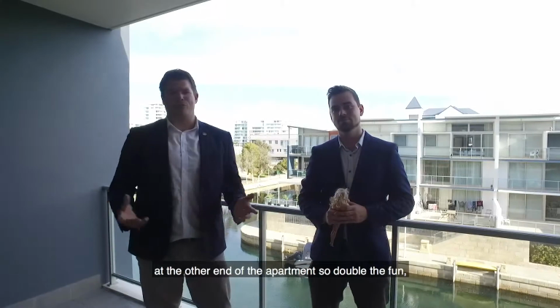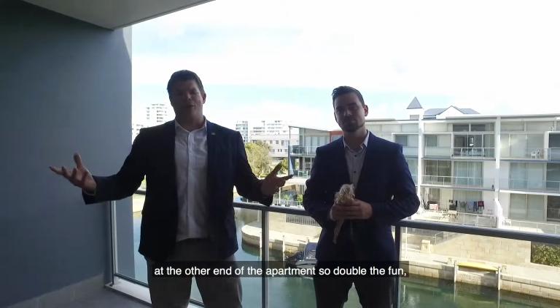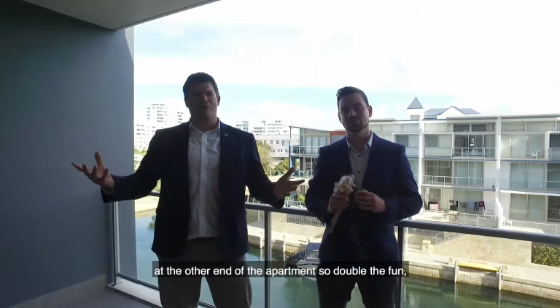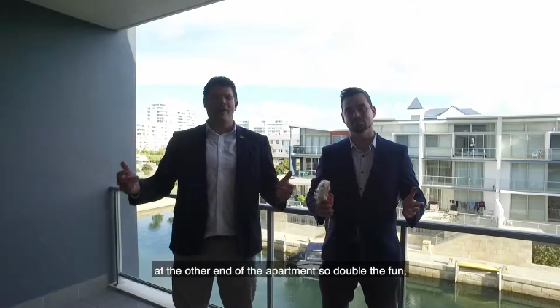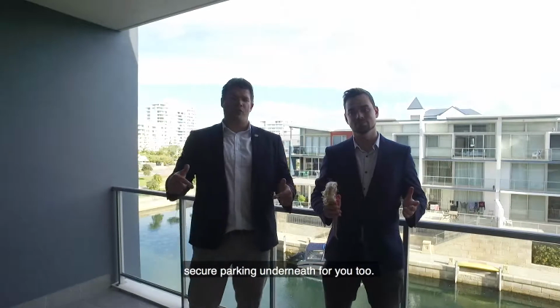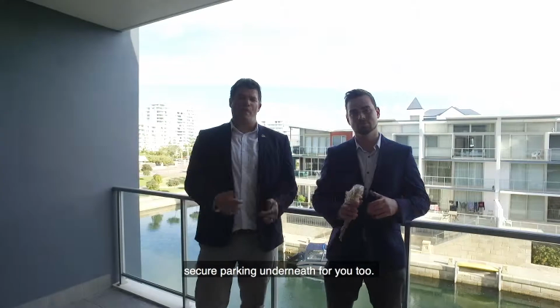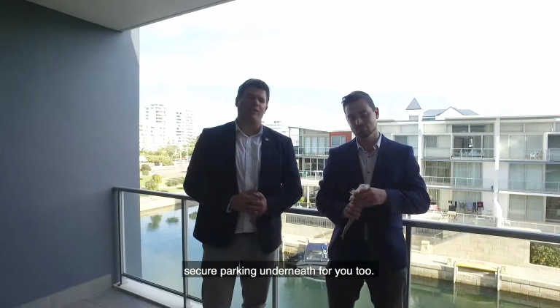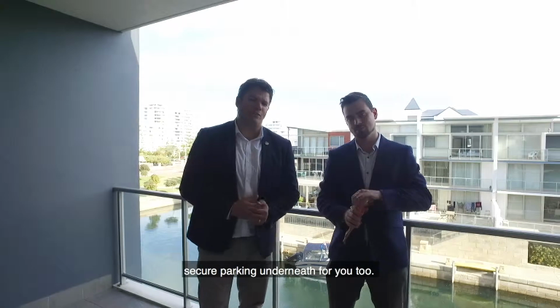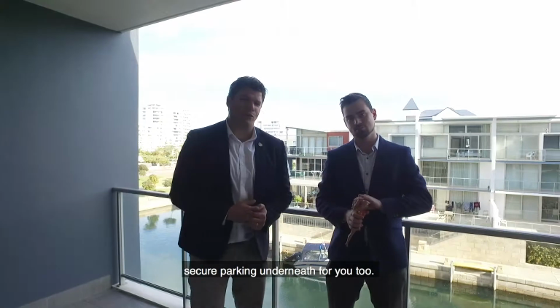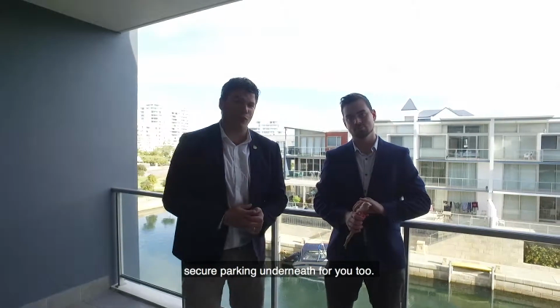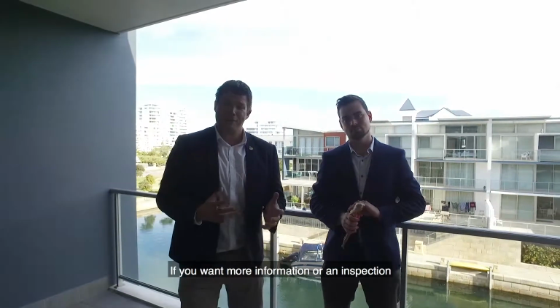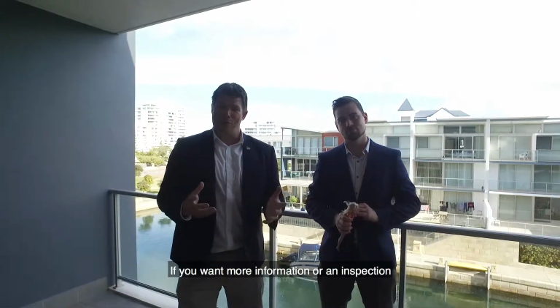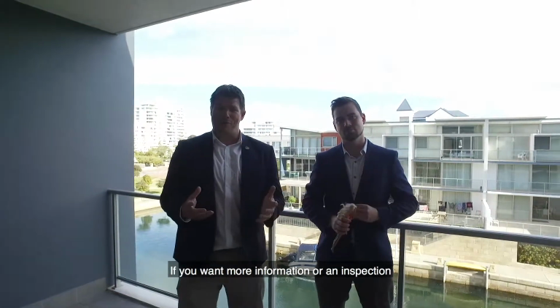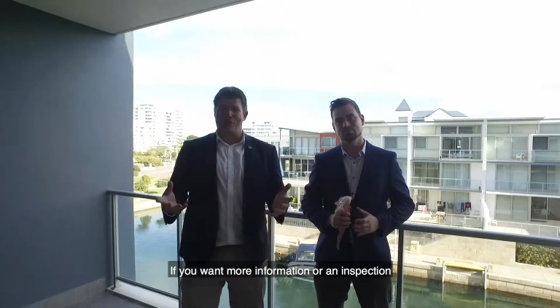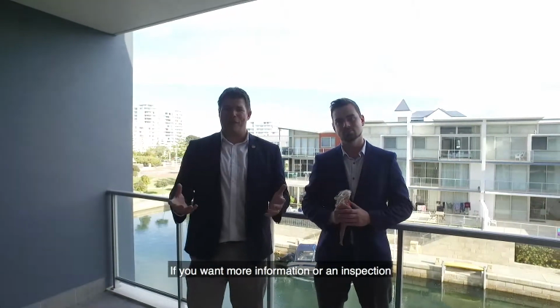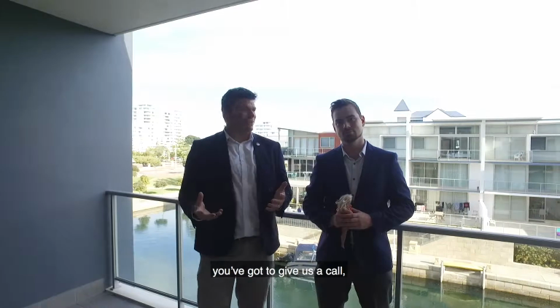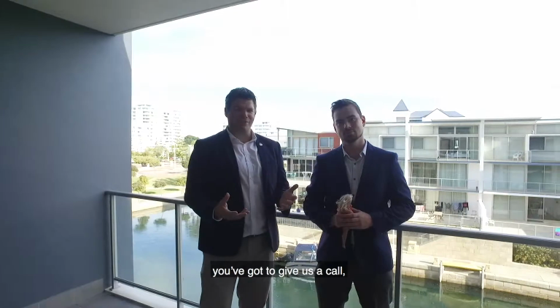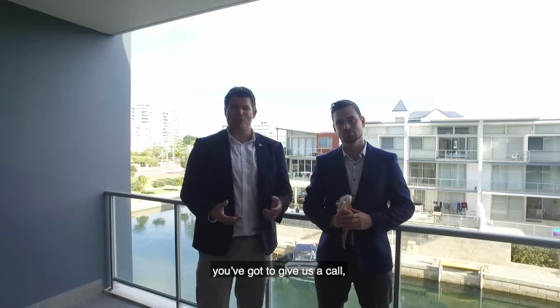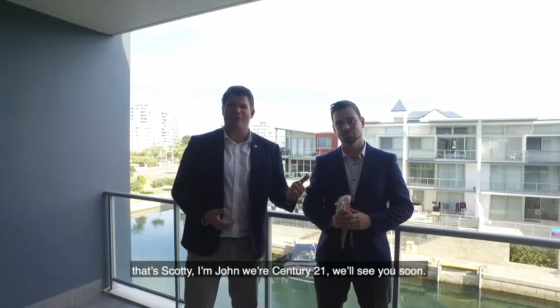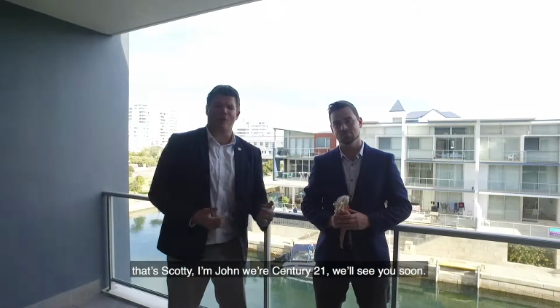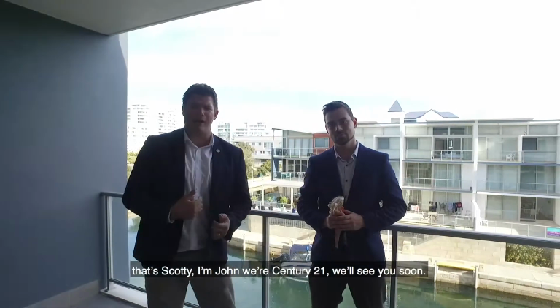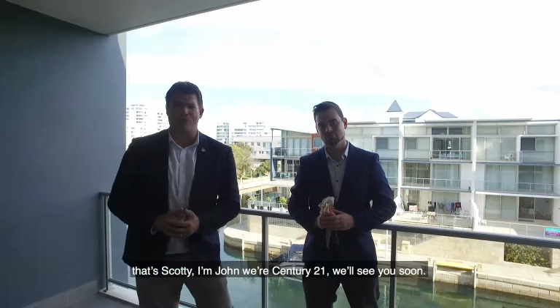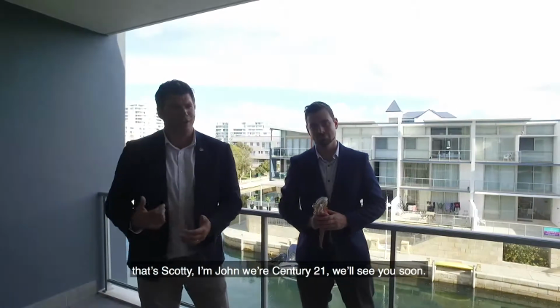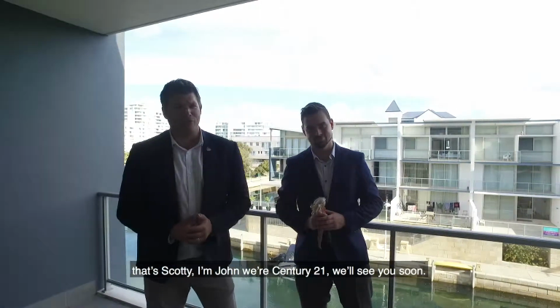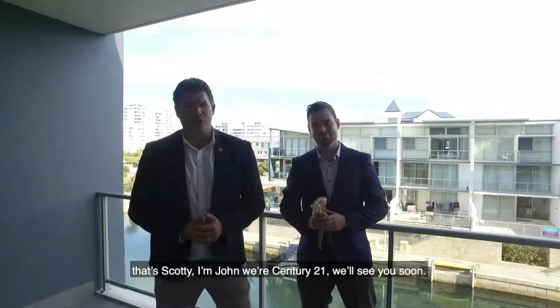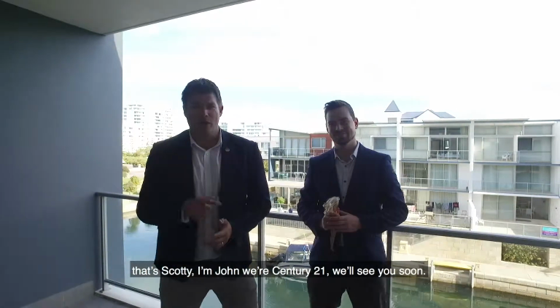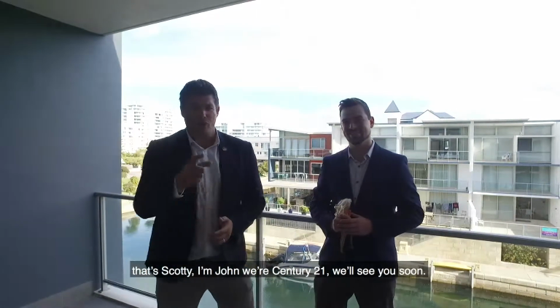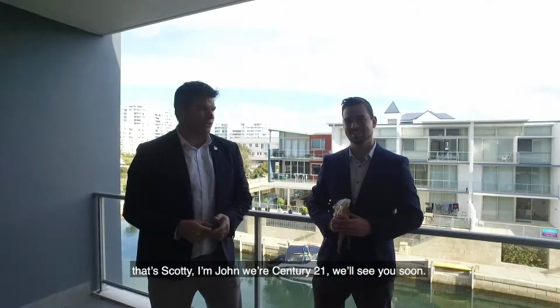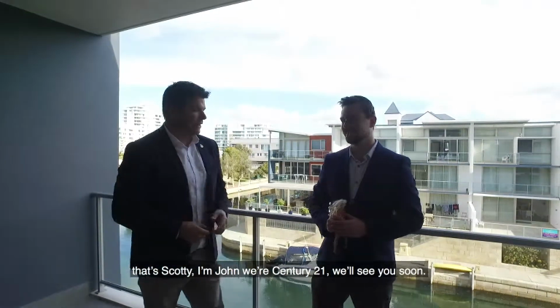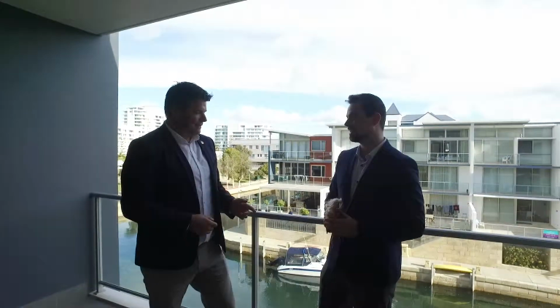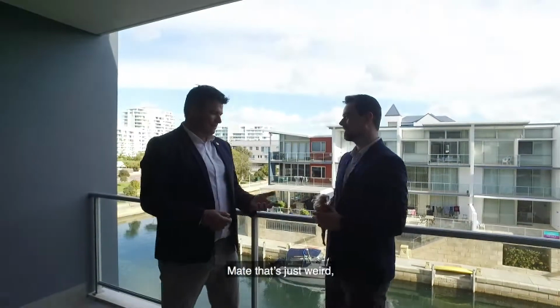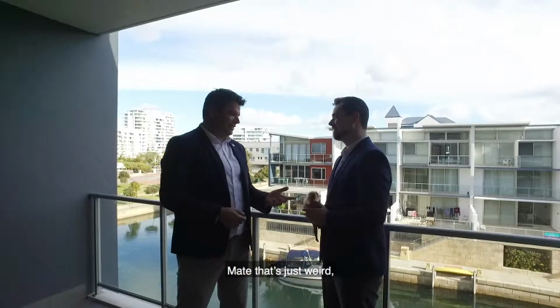There's also secure parking underneath. If you want more information or to arrange an inspection, give us a call. I'm Scotty, I'm John — we're Century 21. We'll see you soon.